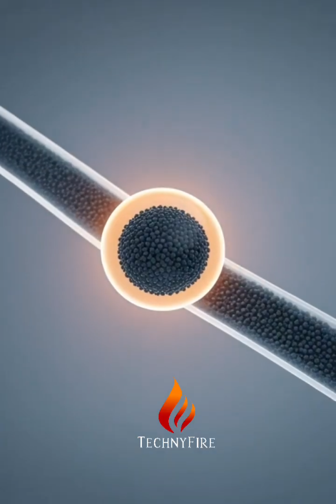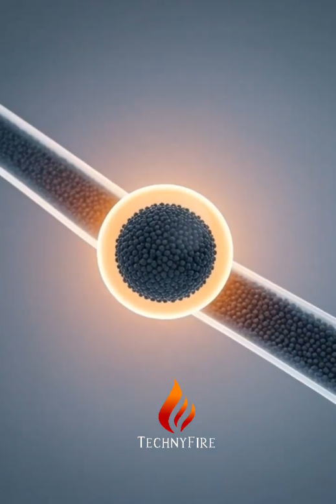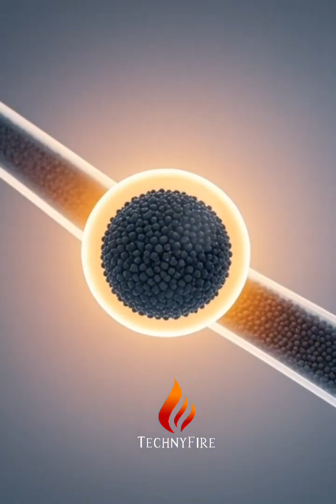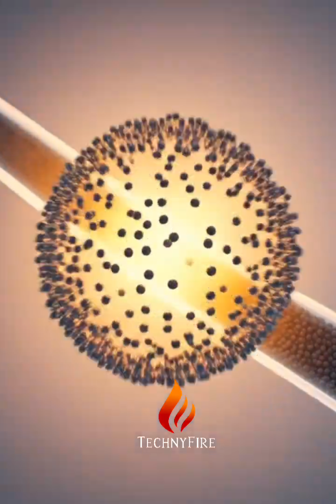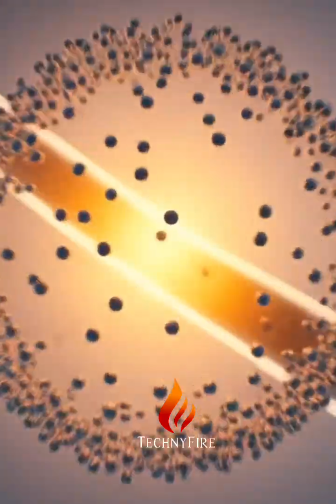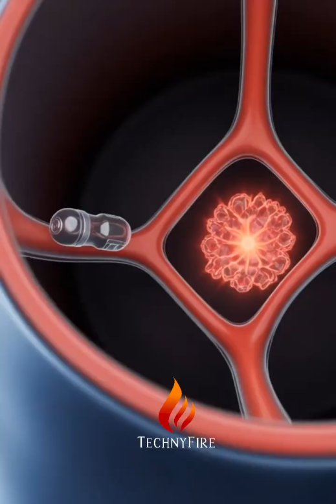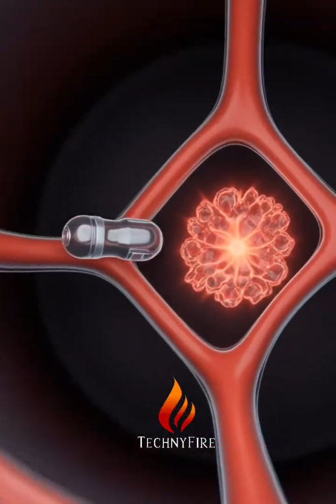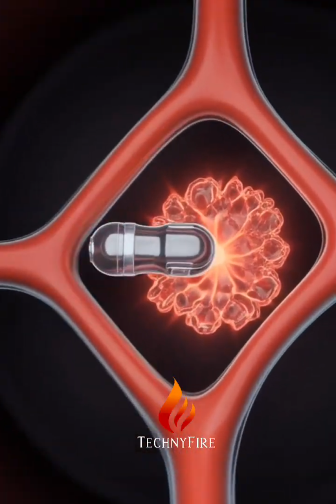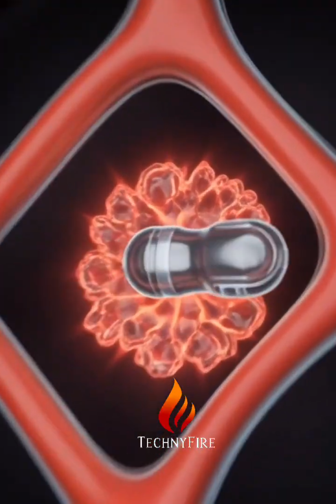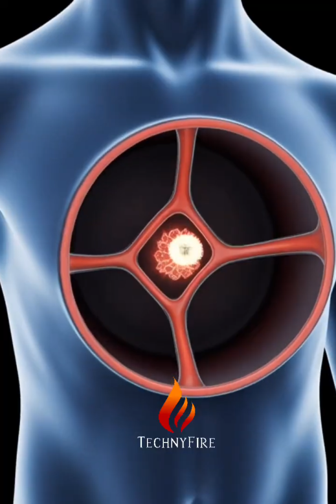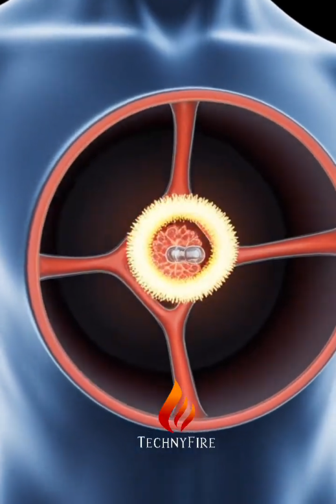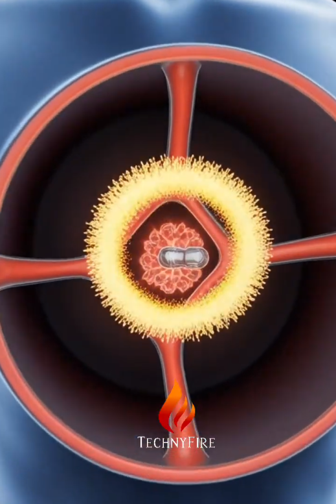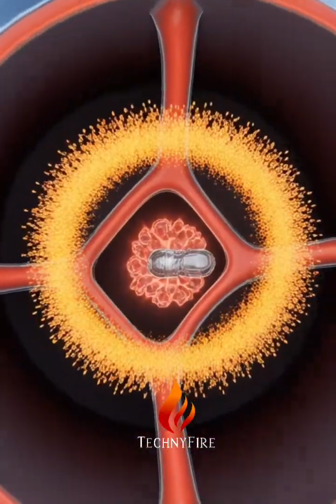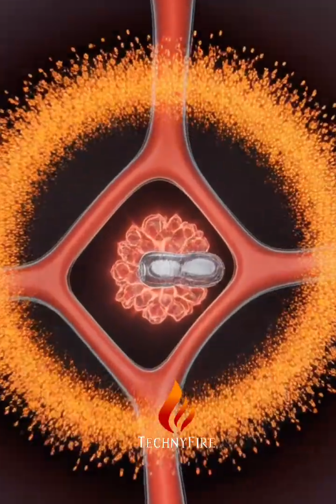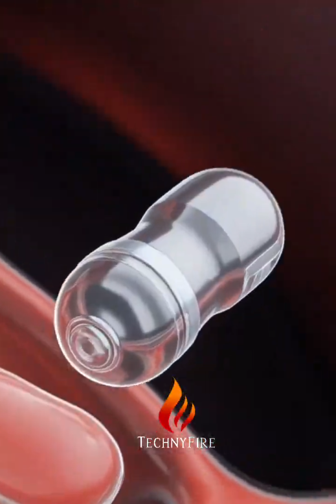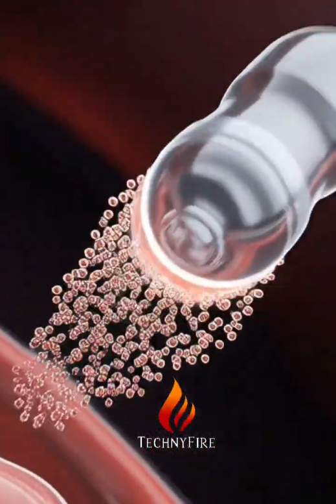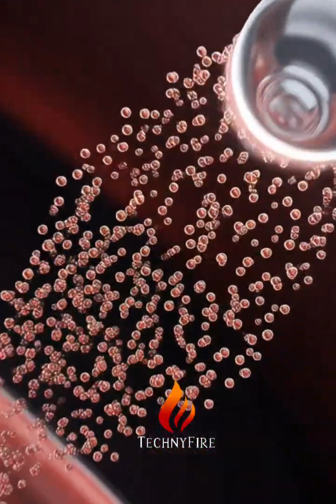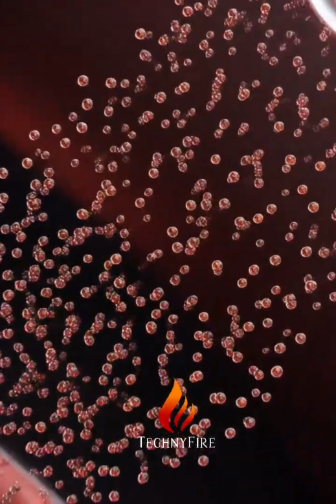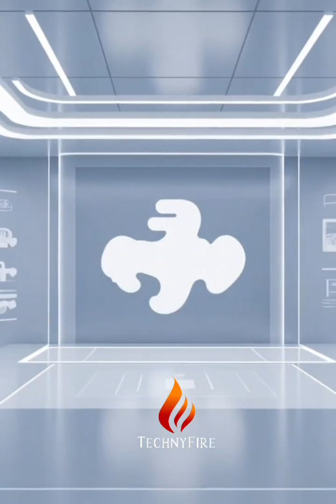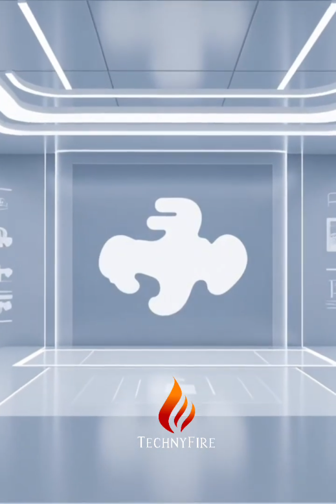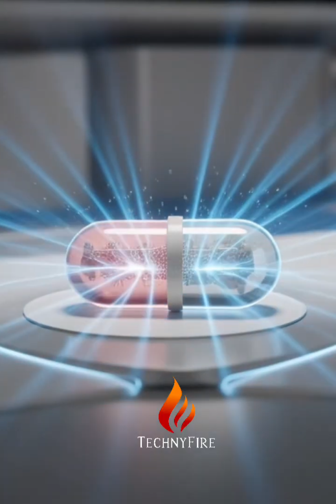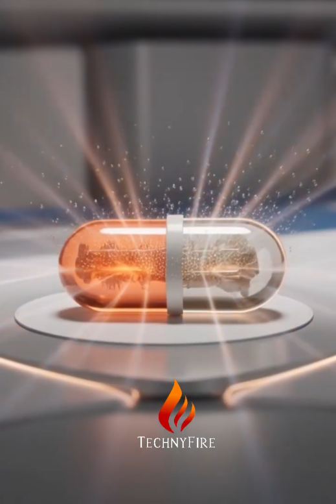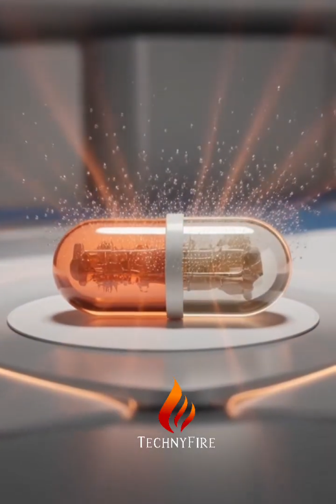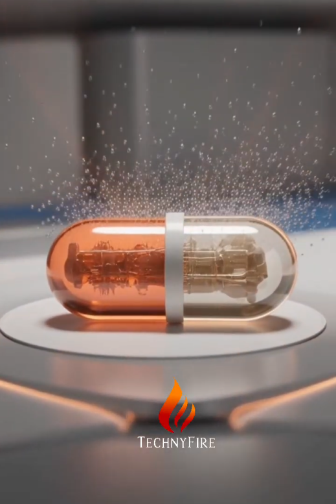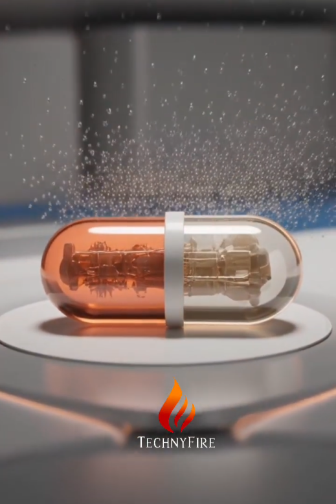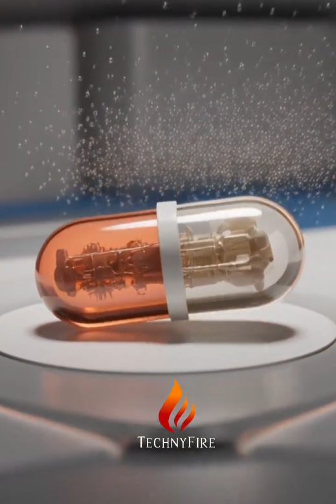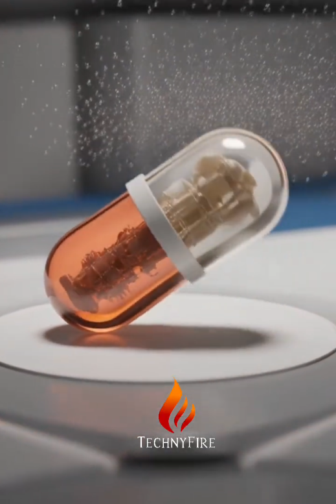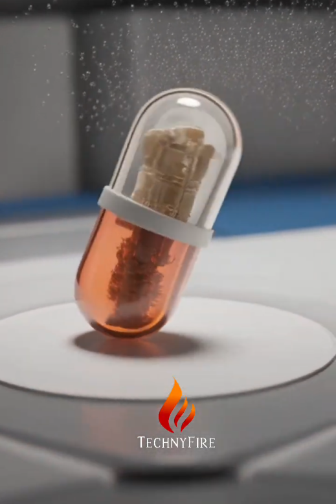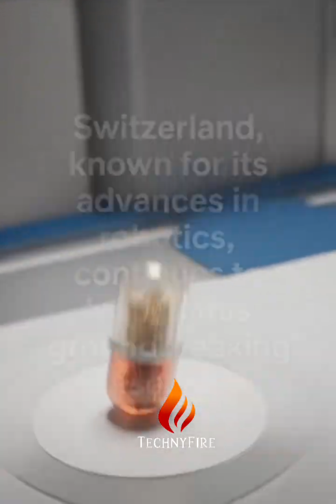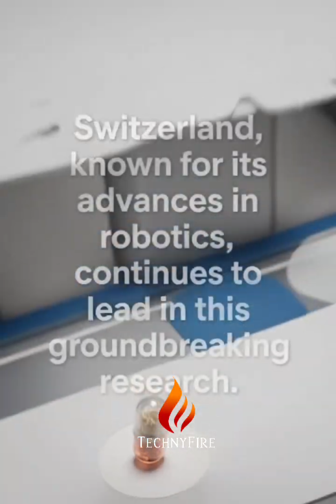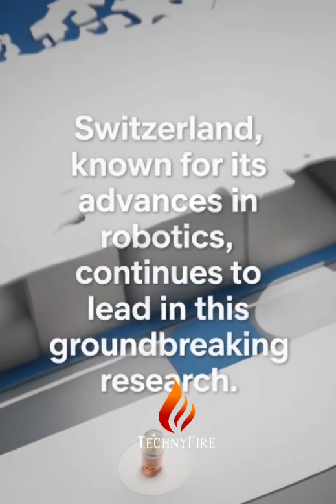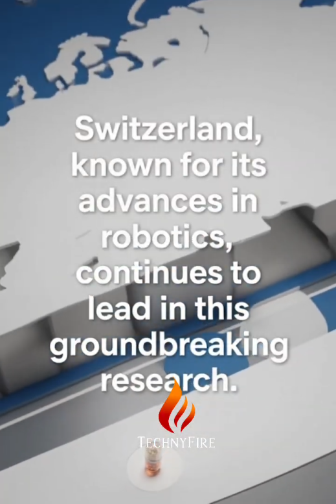Once at the target site, a high-frequency magnetic field heats the capsule, dissolving the gel and releasing the medication. Additionally, a contrast agent made from tantalum nanoparticles helps doctors track the robot's movement.